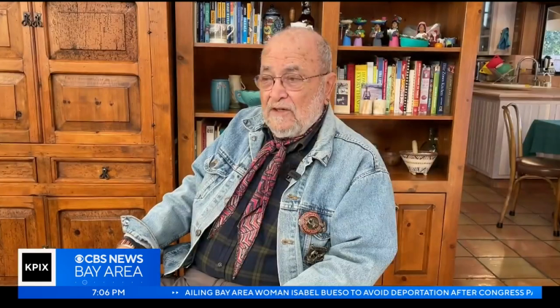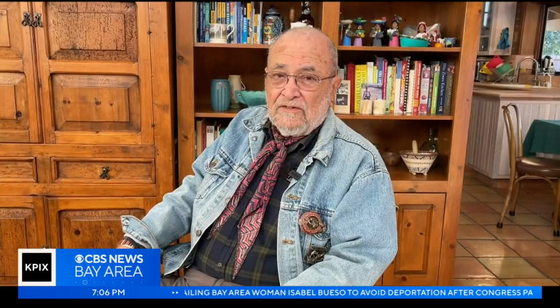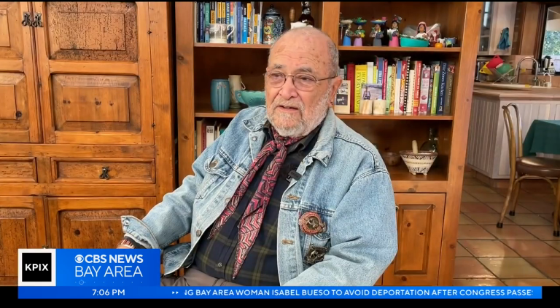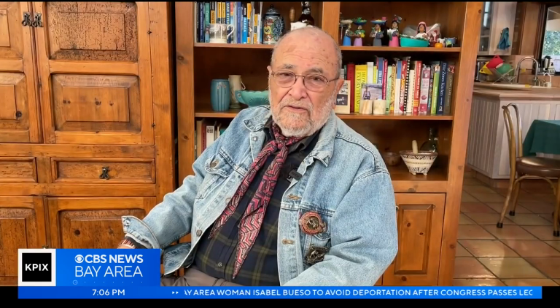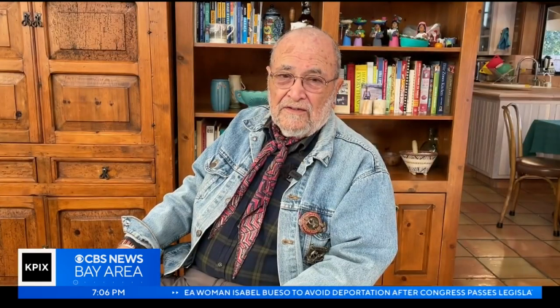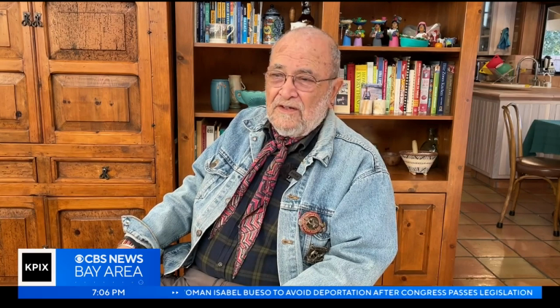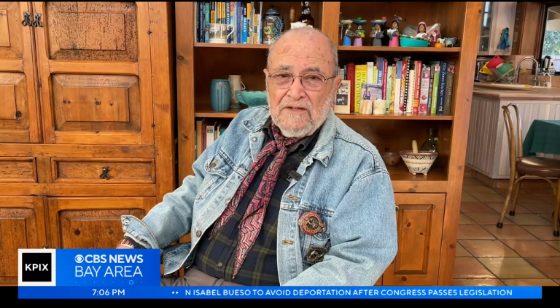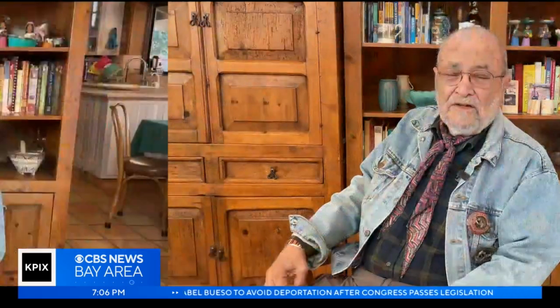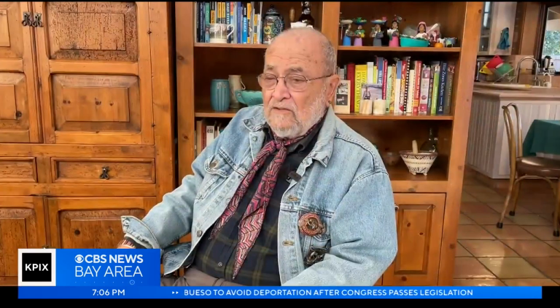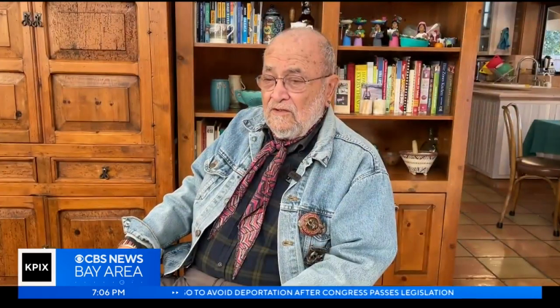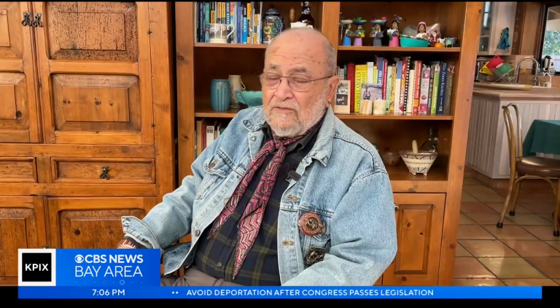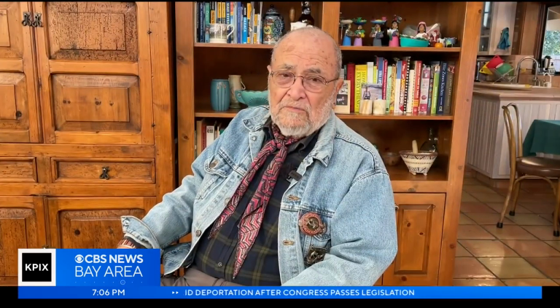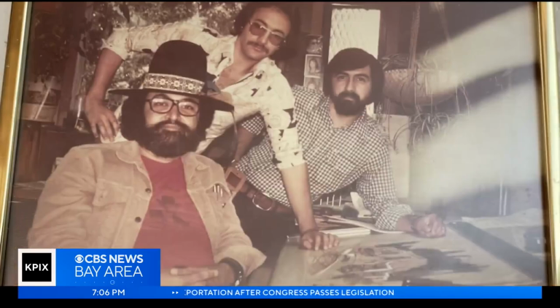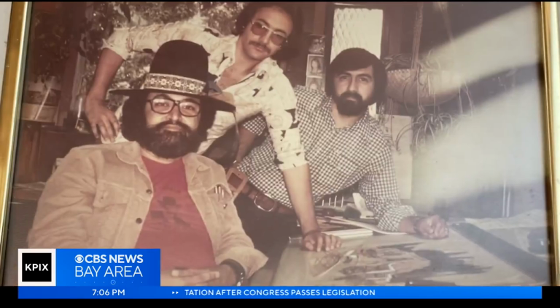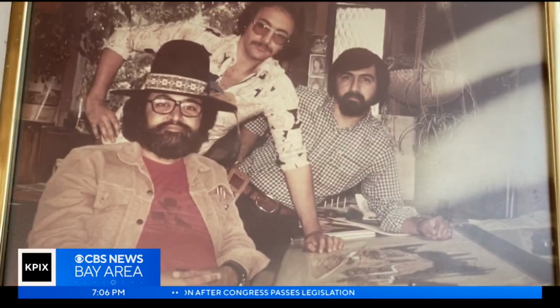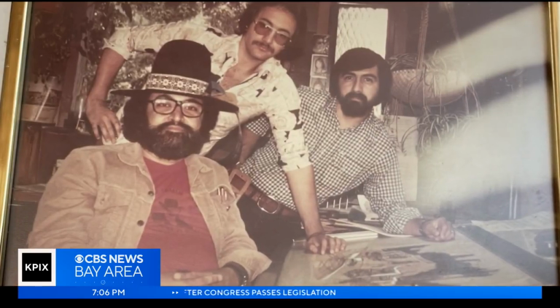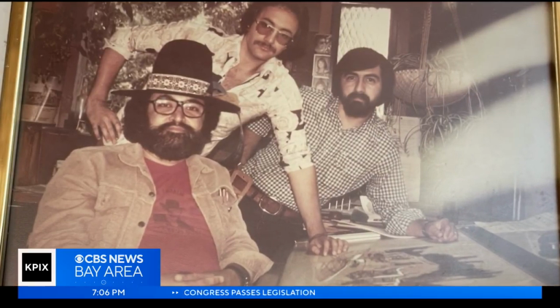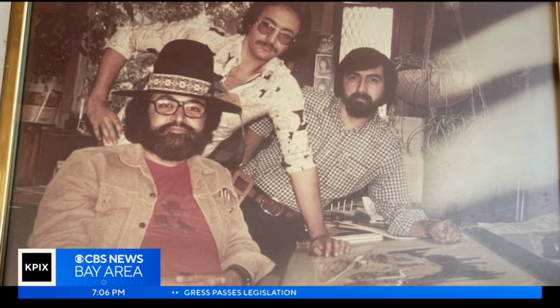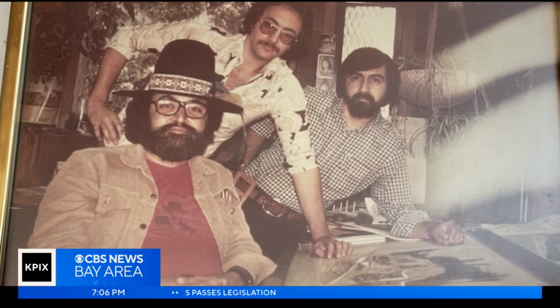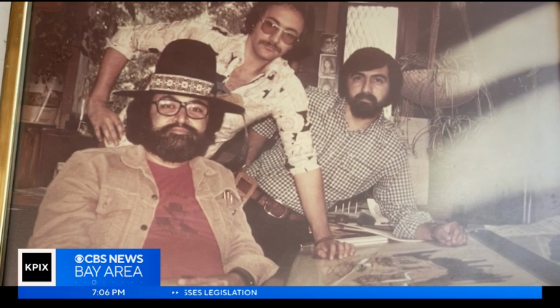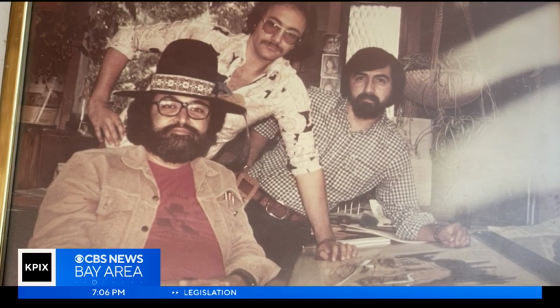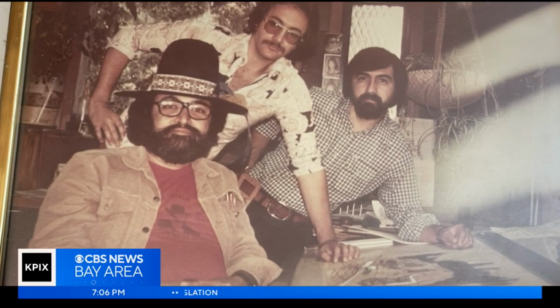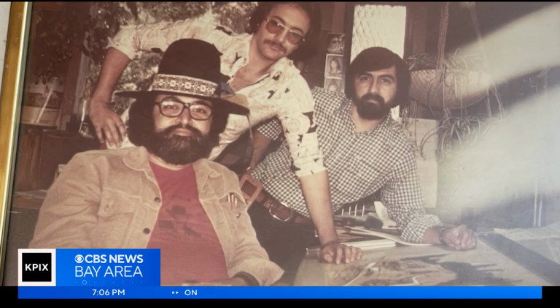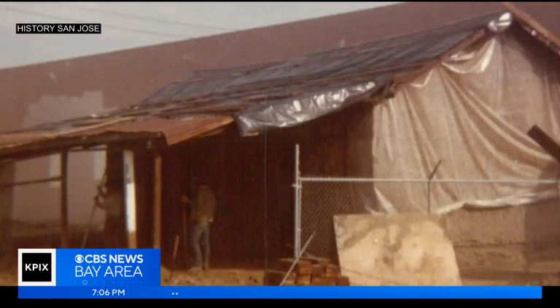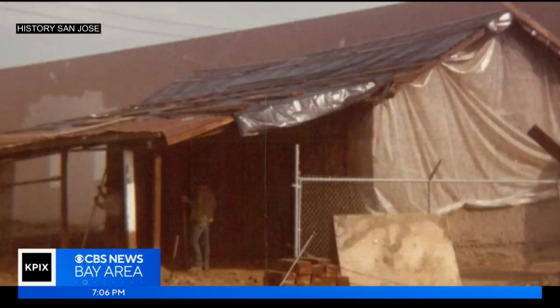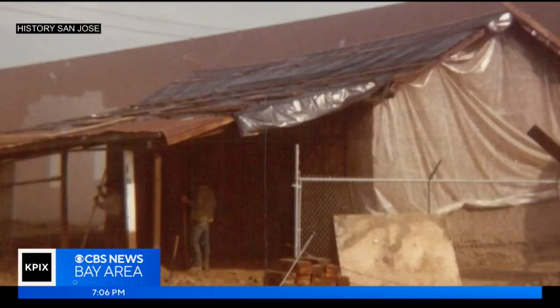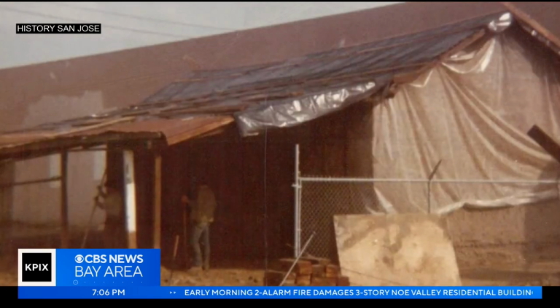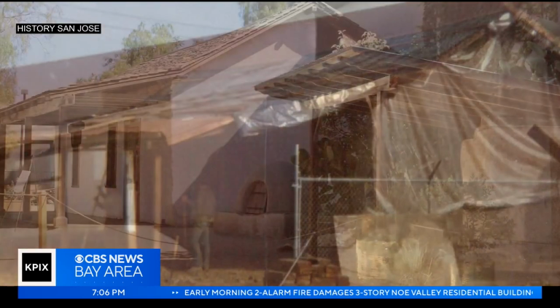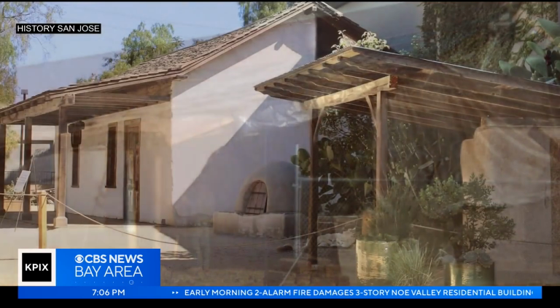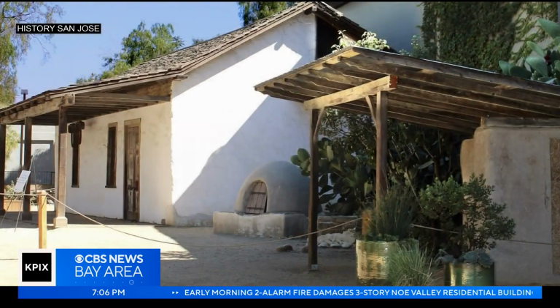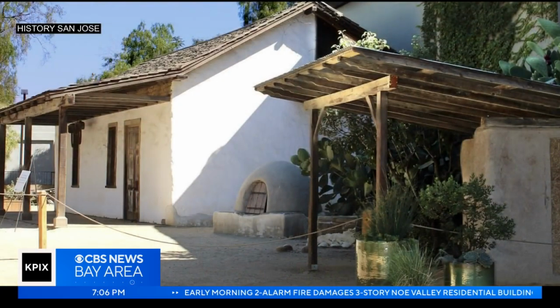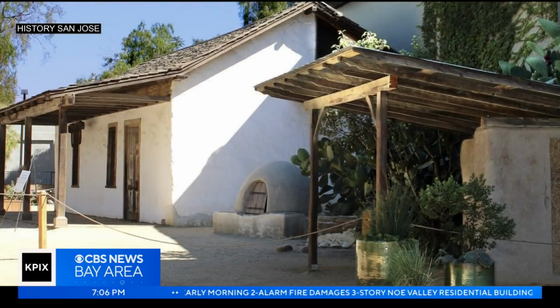He got into adobe by accident when his boss passed on a job restoring an adobe in Mountain View. His boss said they don't do that kind of stuff, but Gil said, "Let me do it" — and that's where he got the bug. After that, Gil went to school to become an architect and got his first big job restoring San Jose's two-century-old Peralta Adobe in 1977.